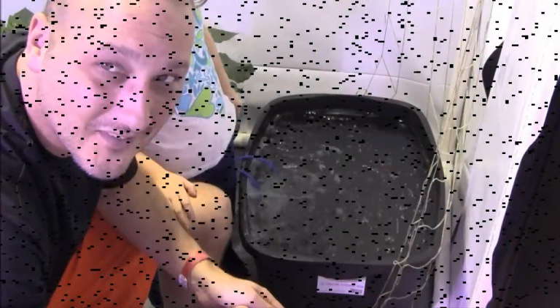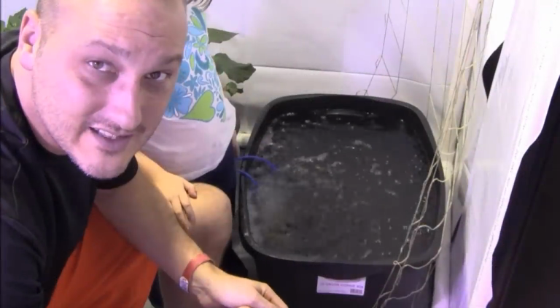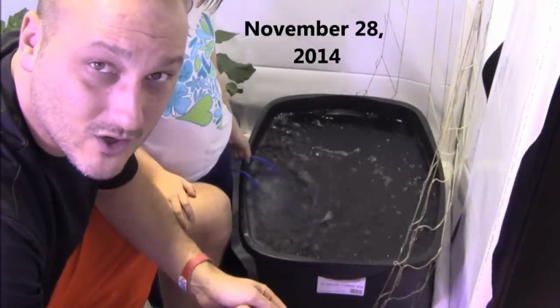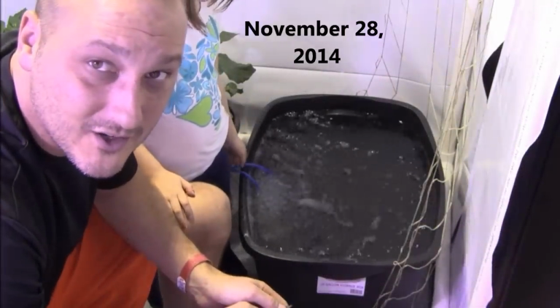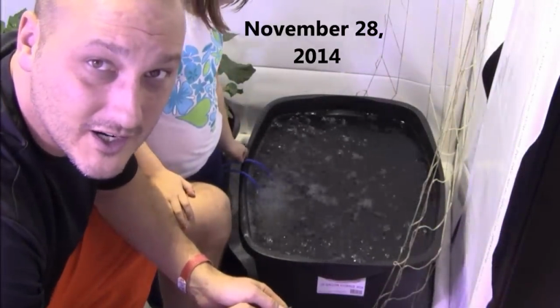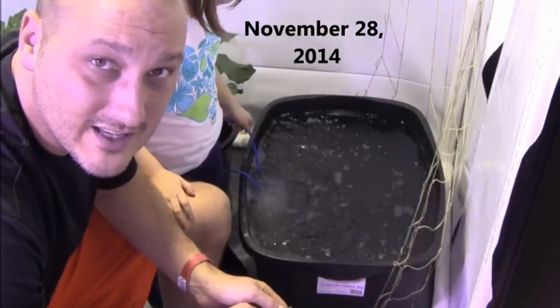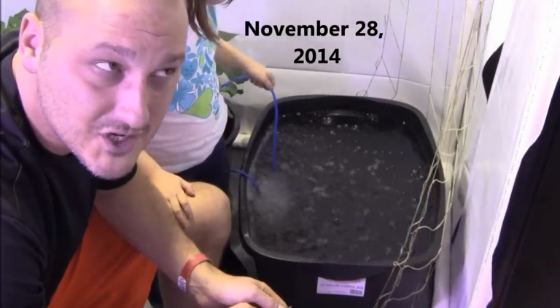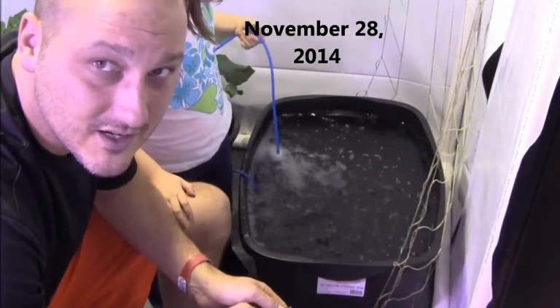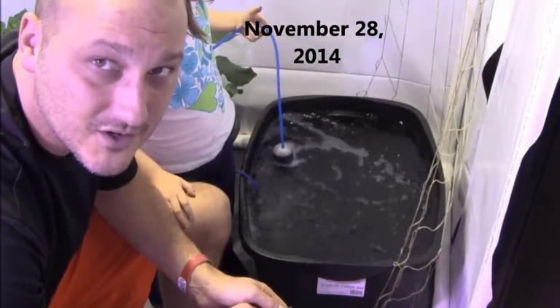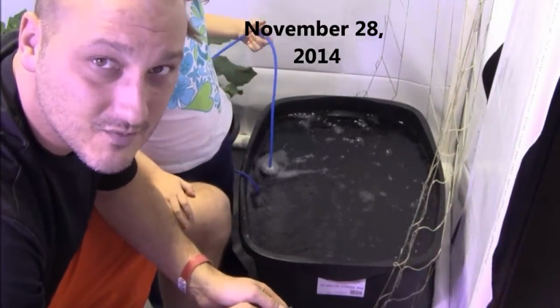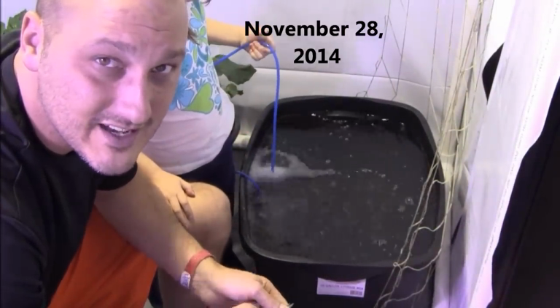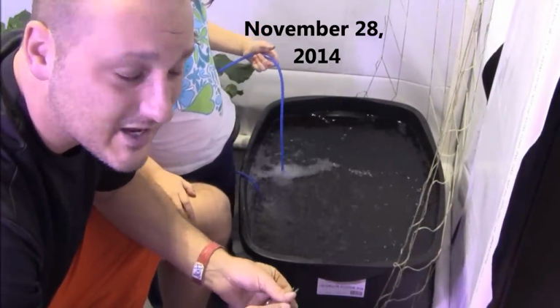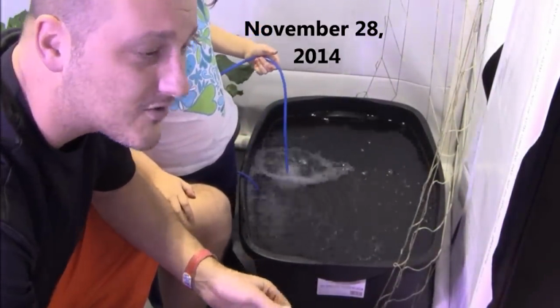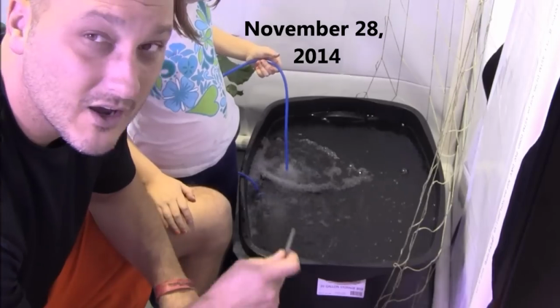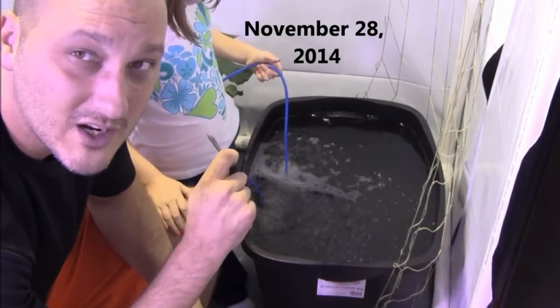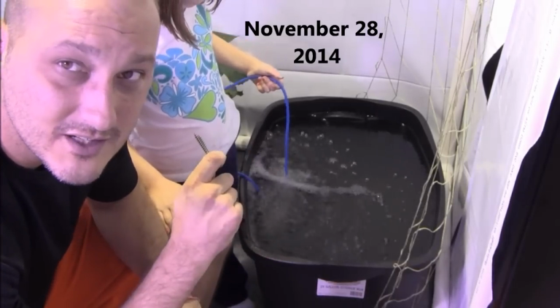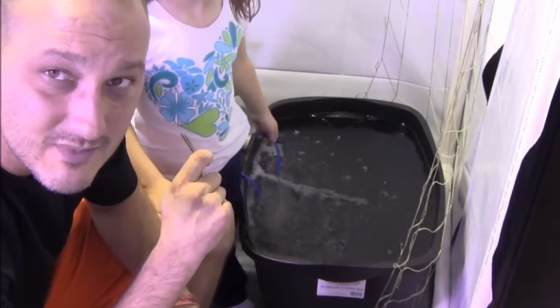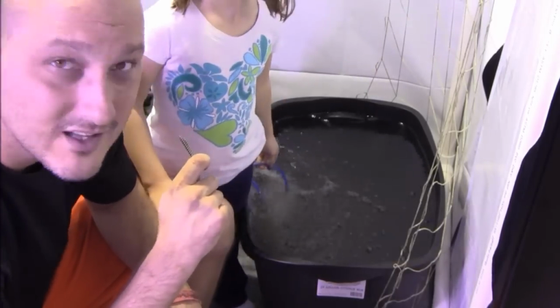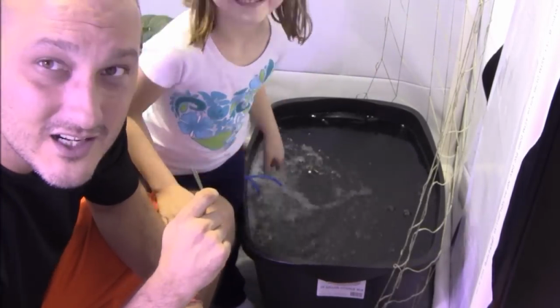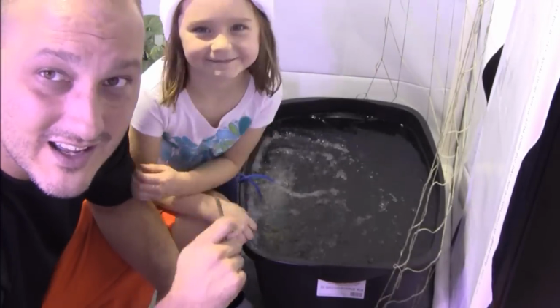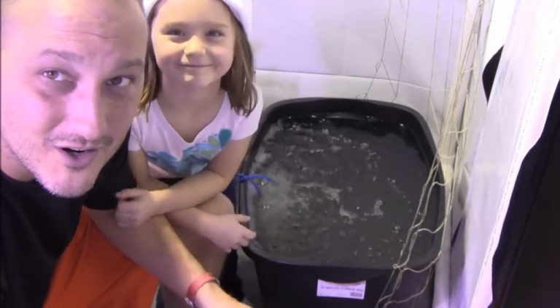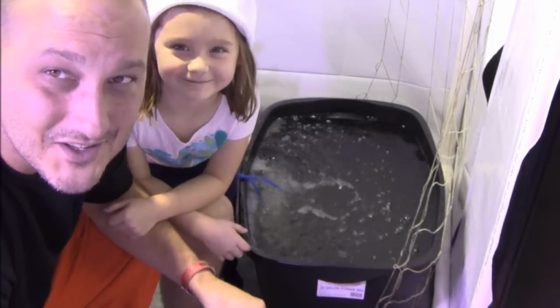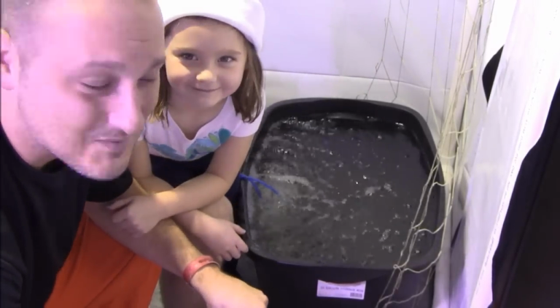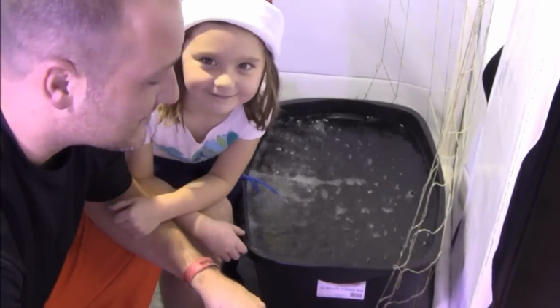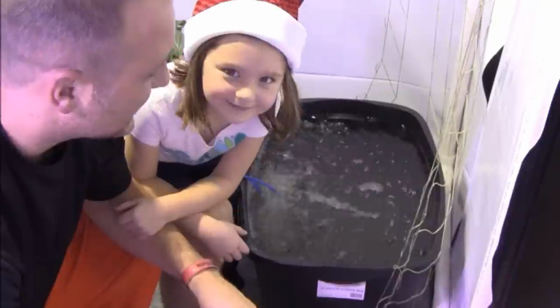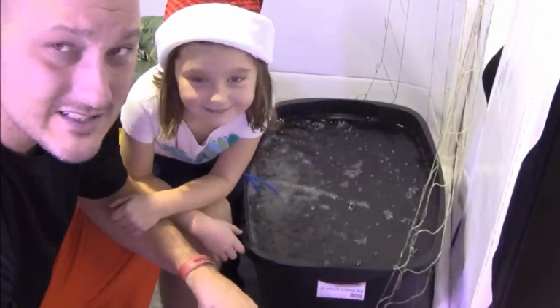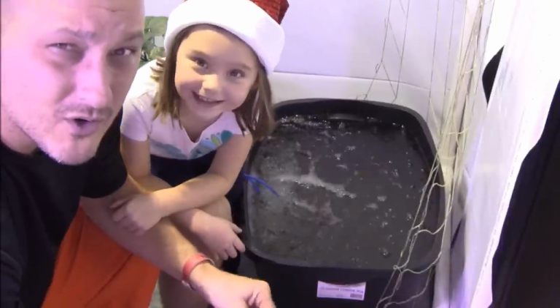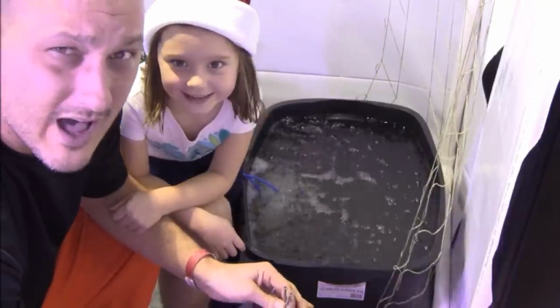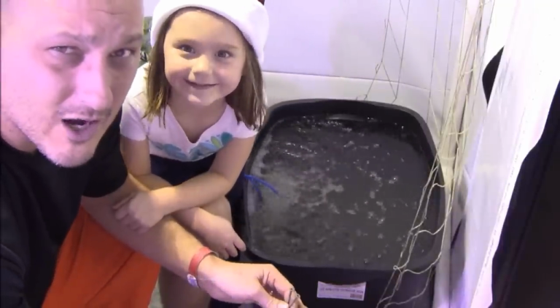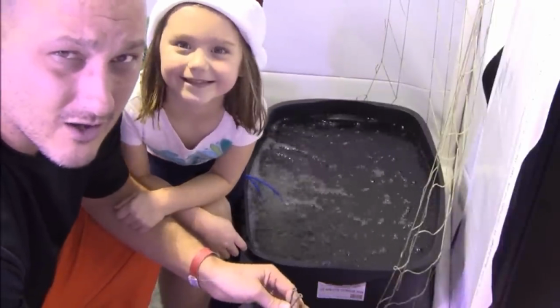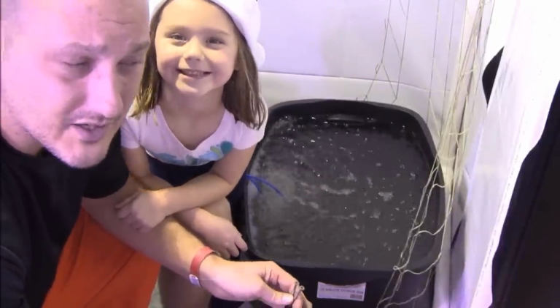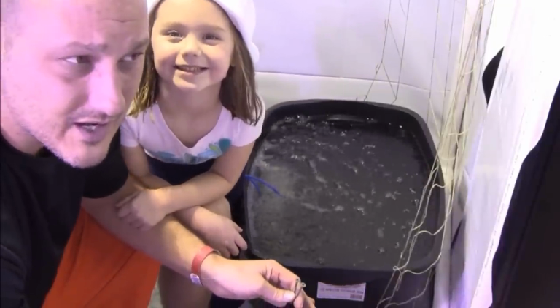Hey guys, welcome to Indoor Hydroponics. I am John, your indoor hydroponic test dummy, and over my shoulder here is my little hydroponic helper — little miss Ava.